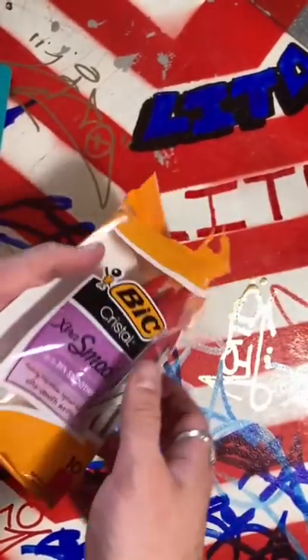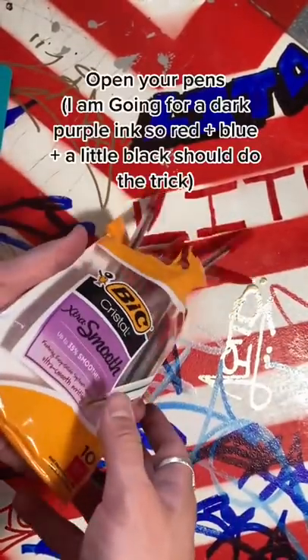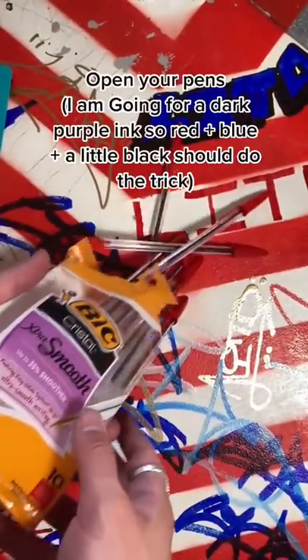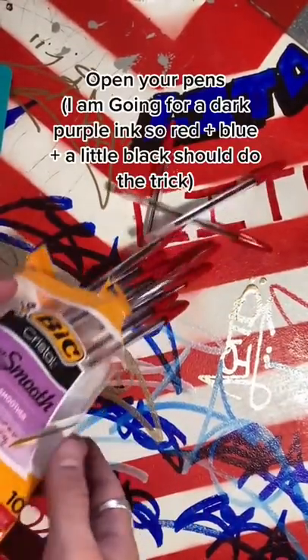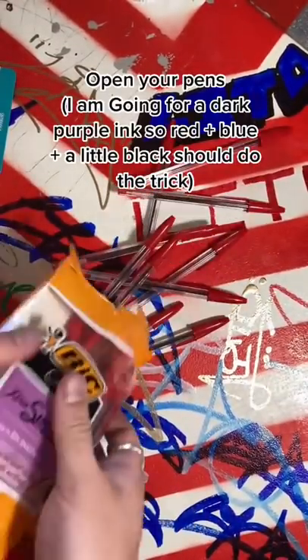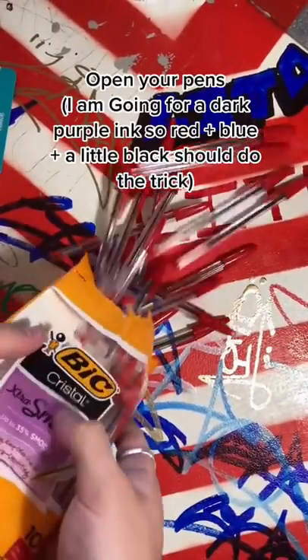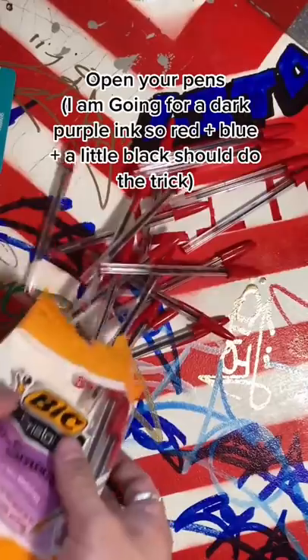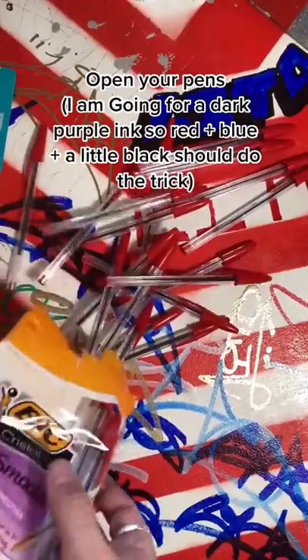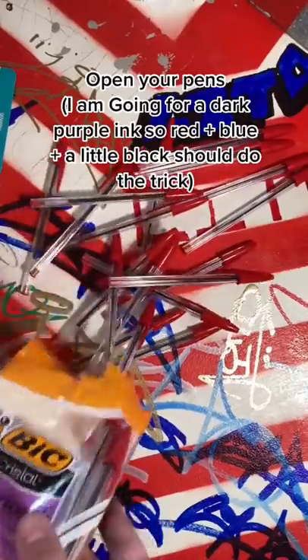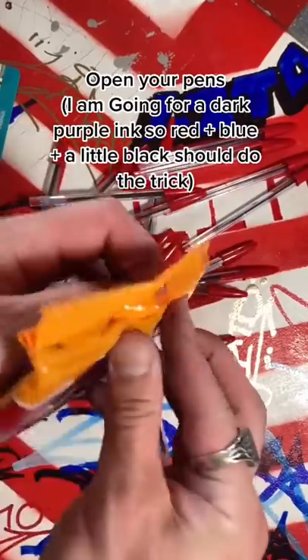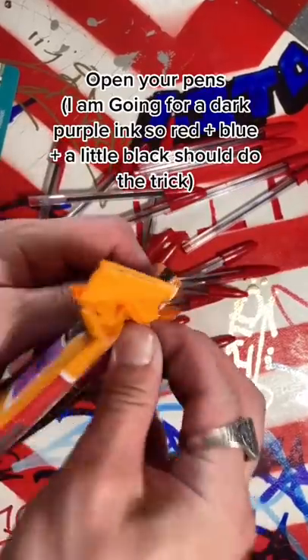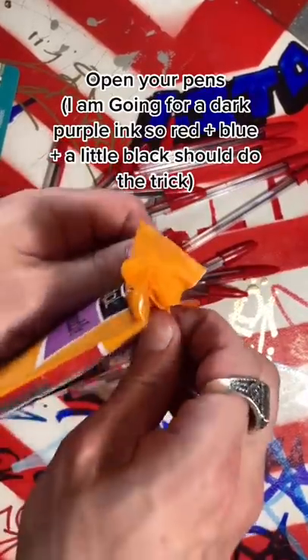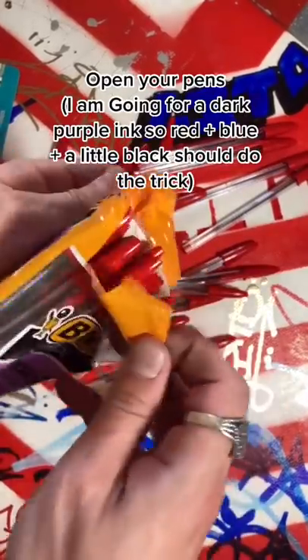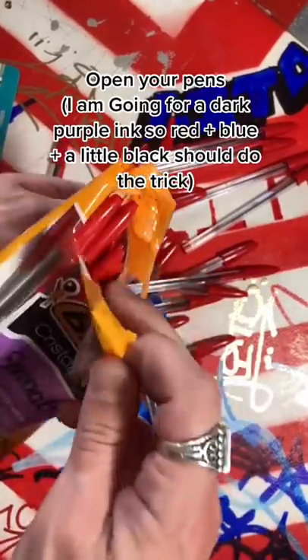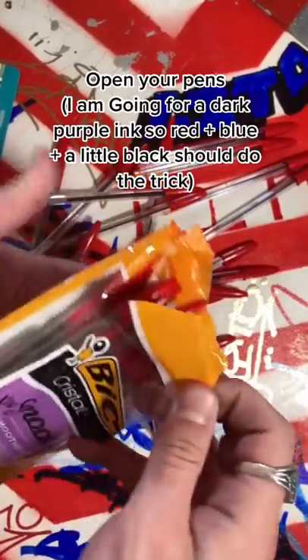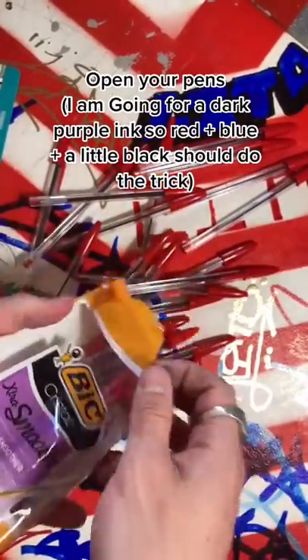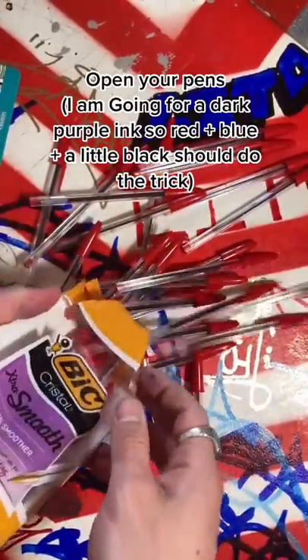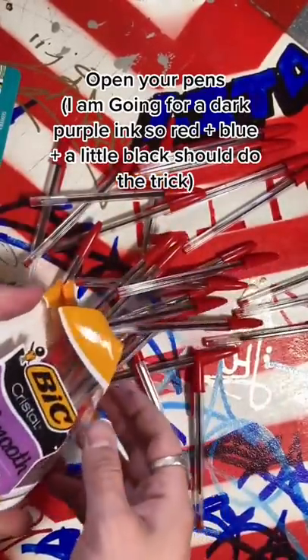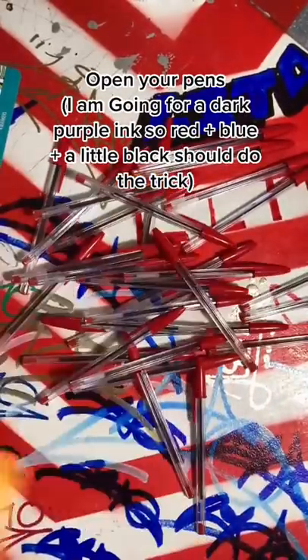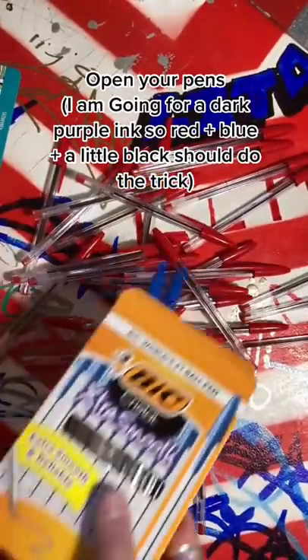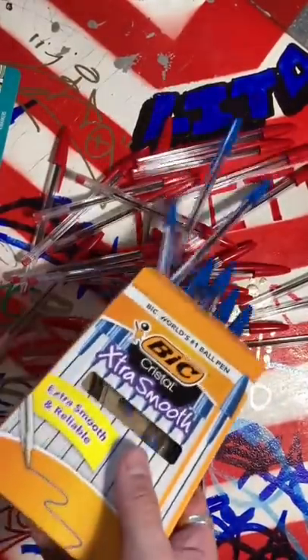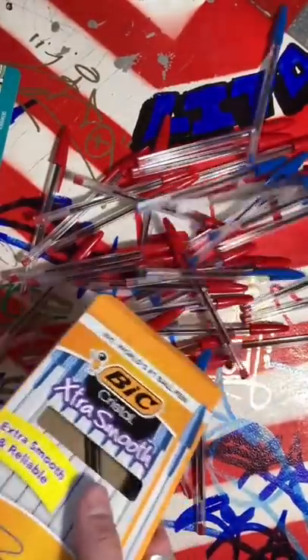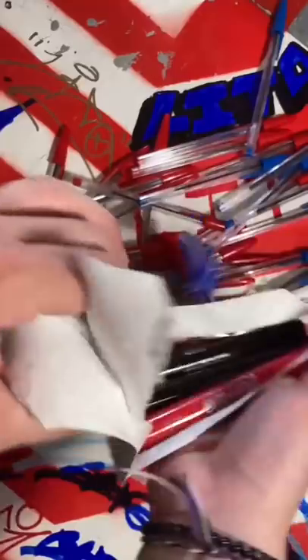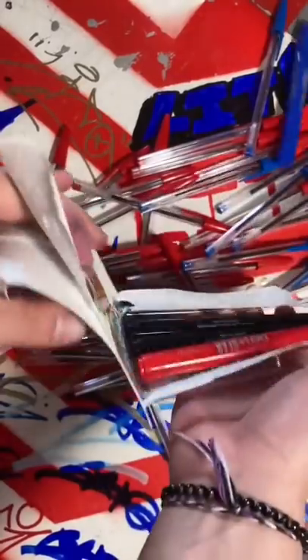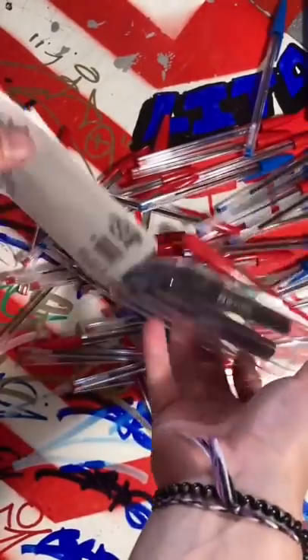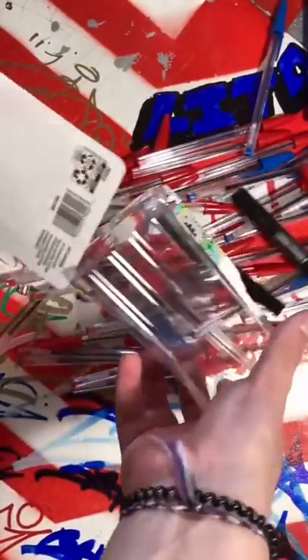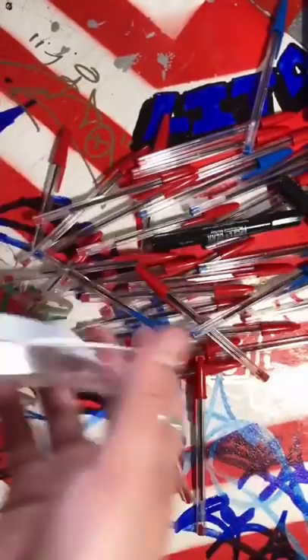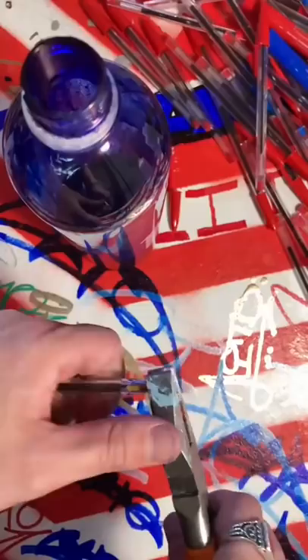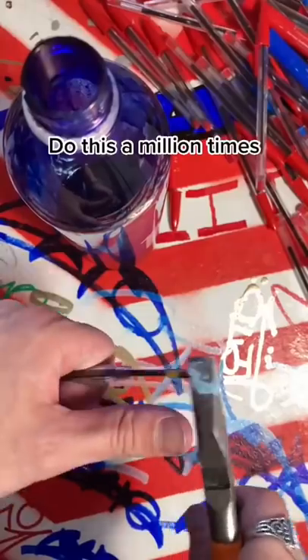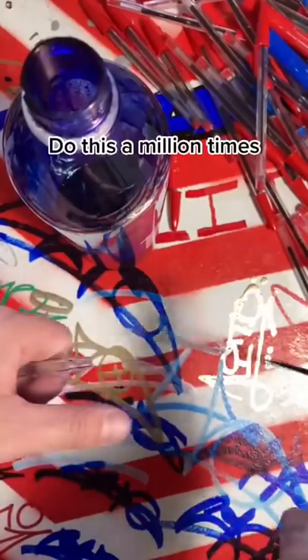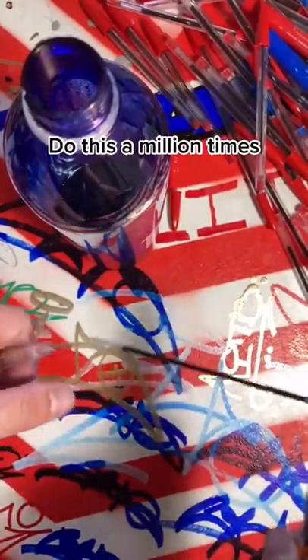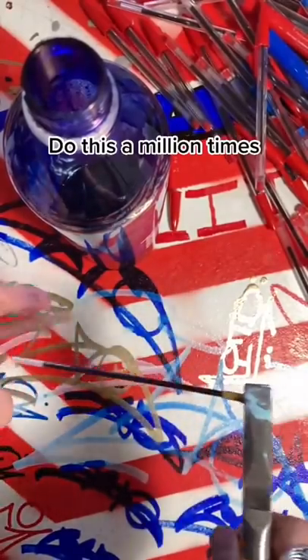Open your pens. I'm going for a dark purple ink, so red plus blue plus a little black should do the trick. You can do this with many color combinations.